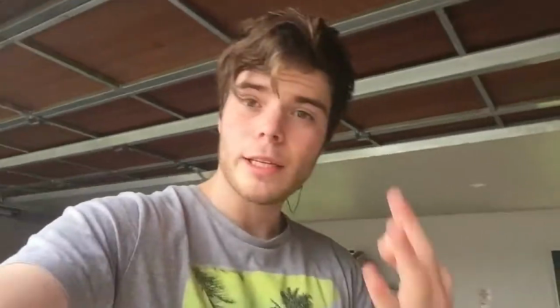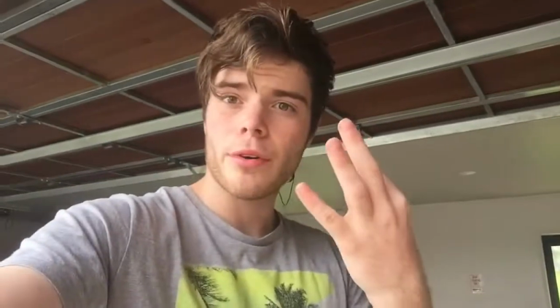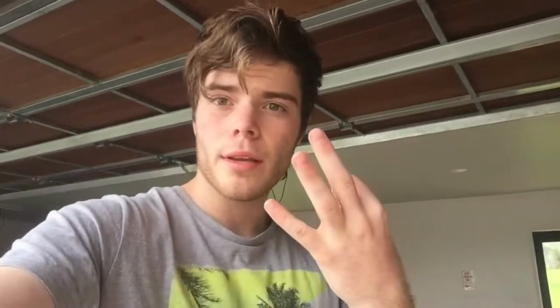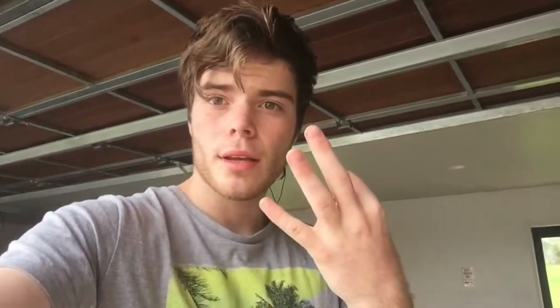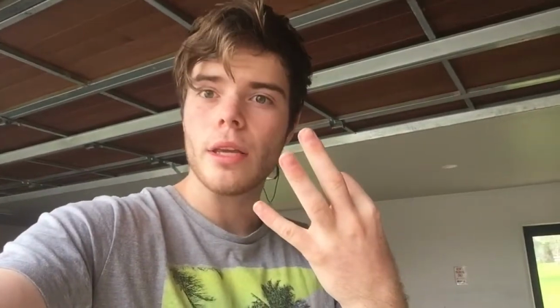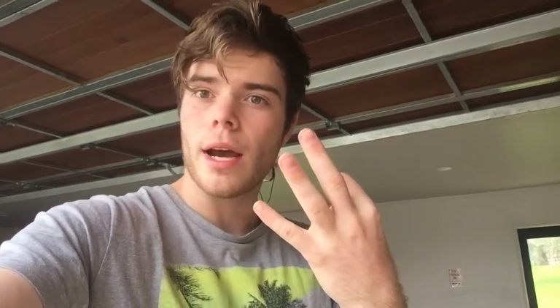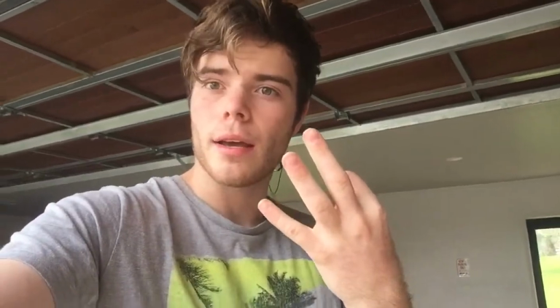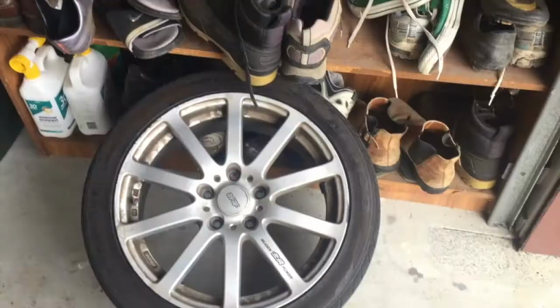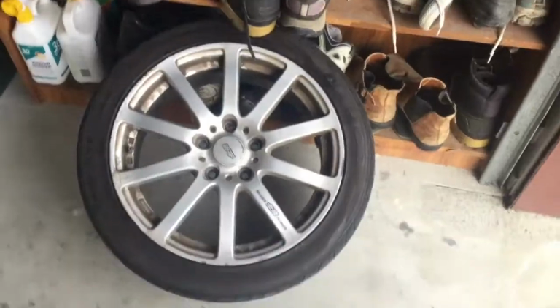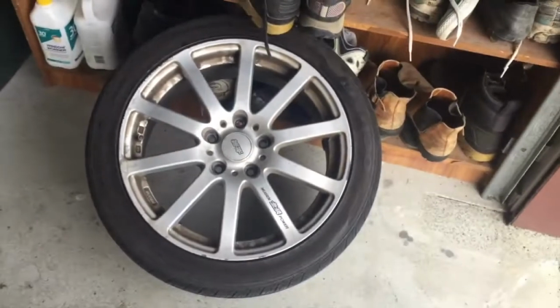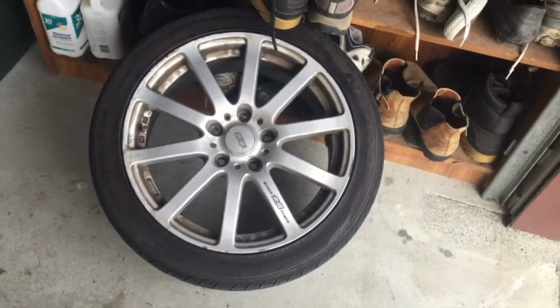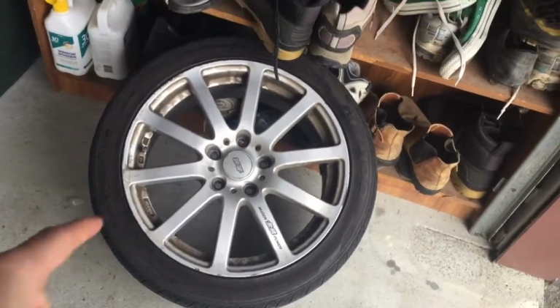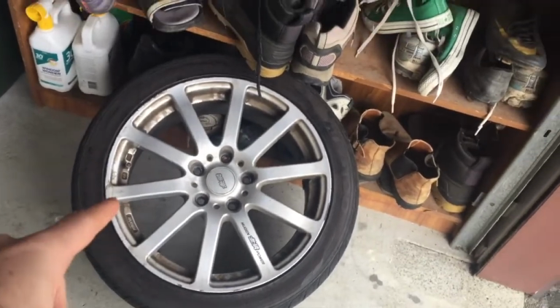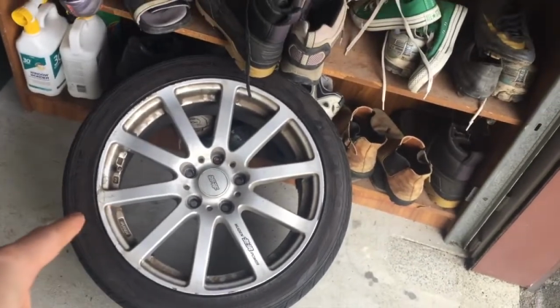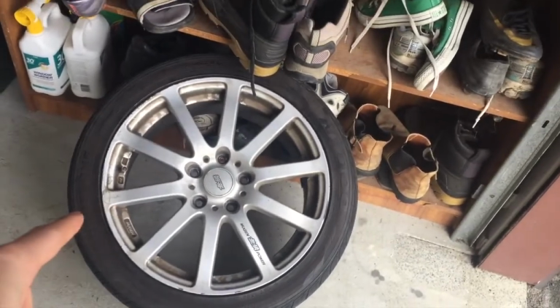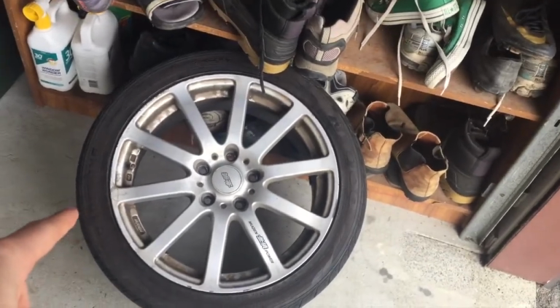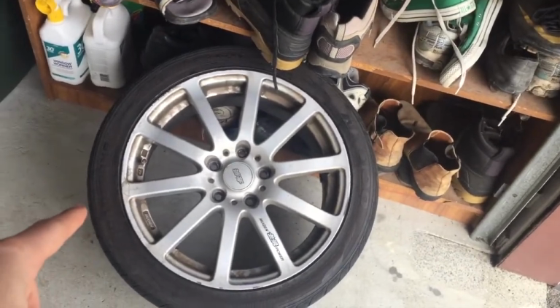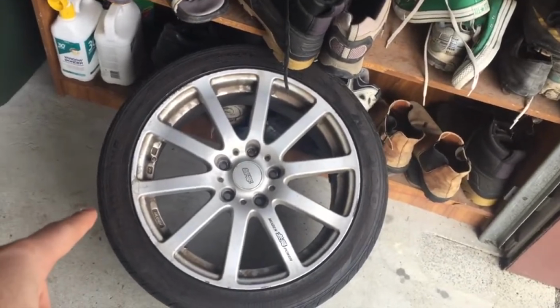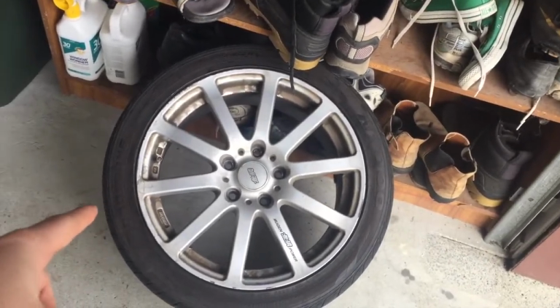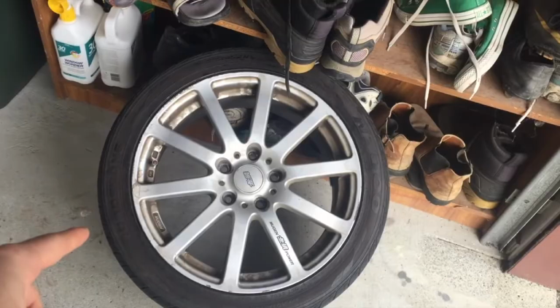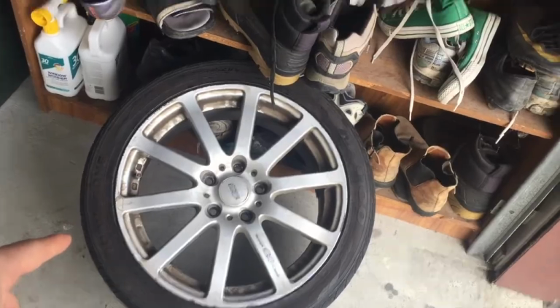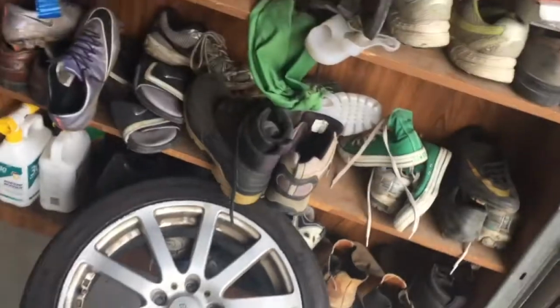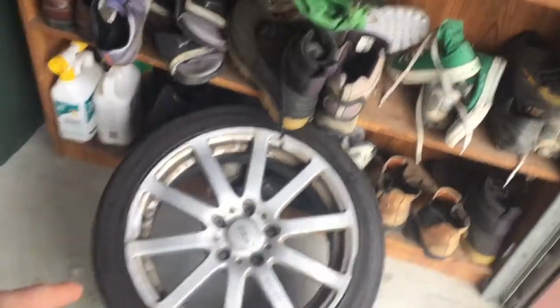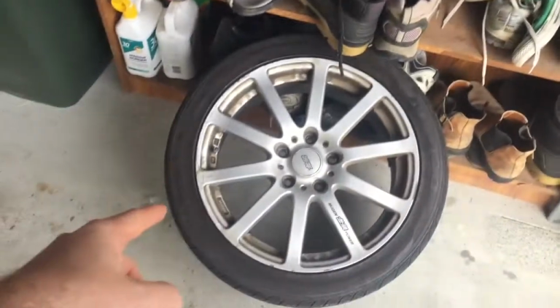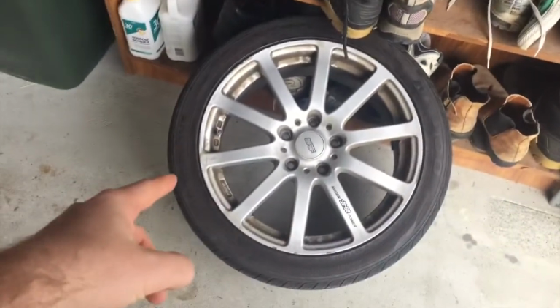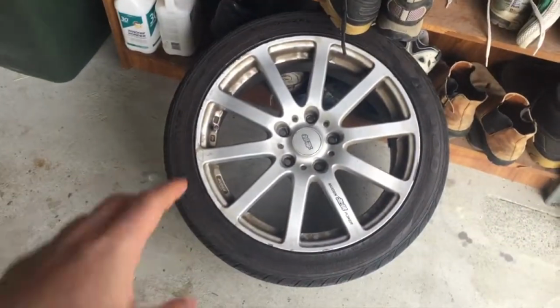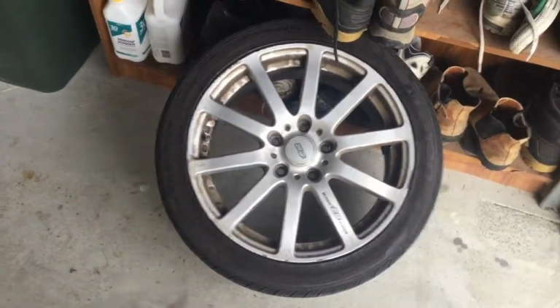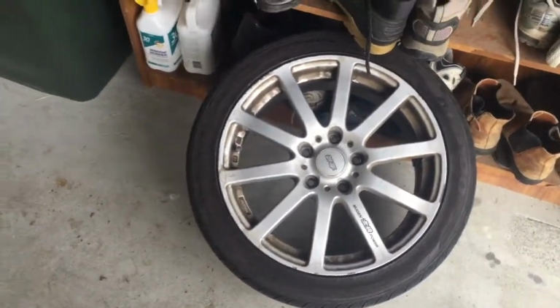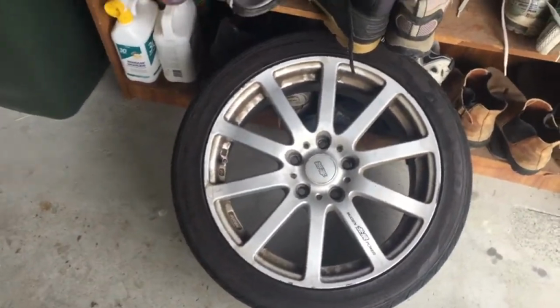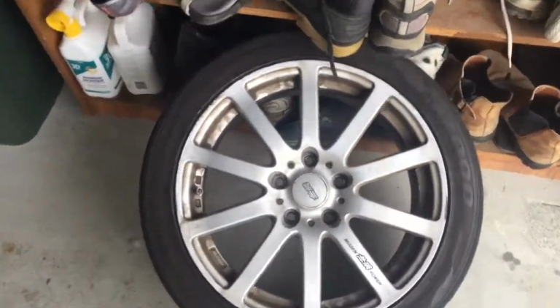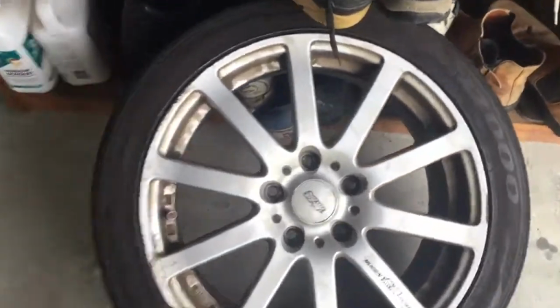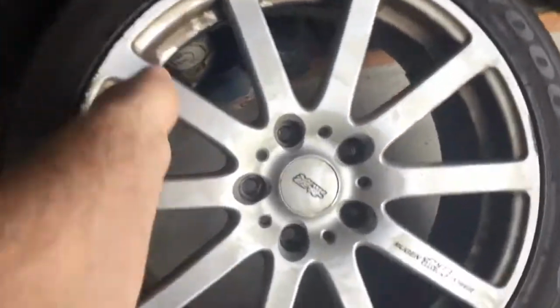Step three: get your tire. I've got the spare tire right here, or in my case, my old tire. So get it over there.